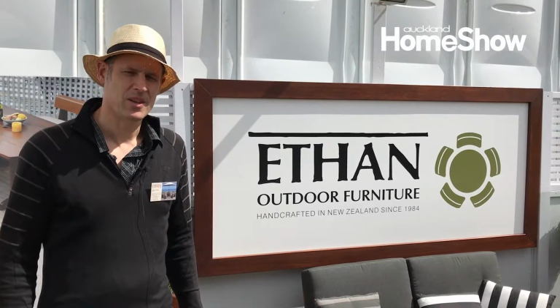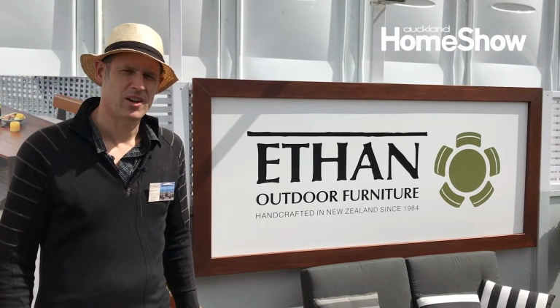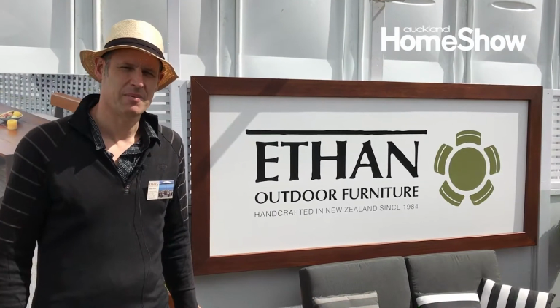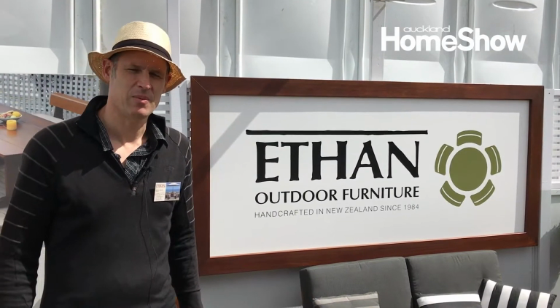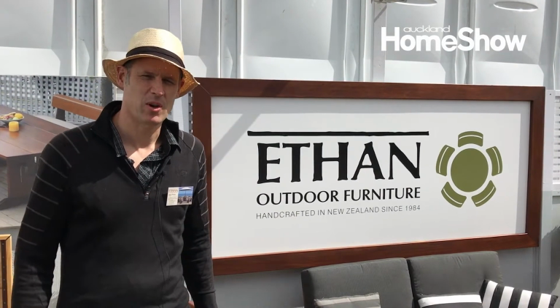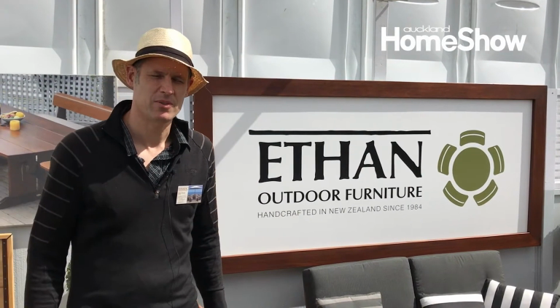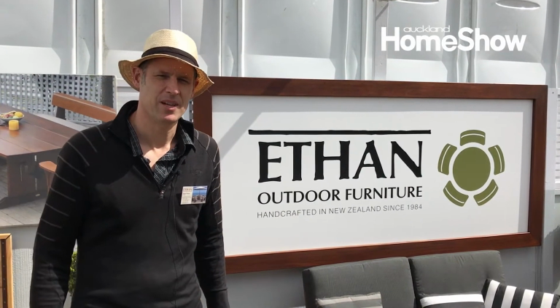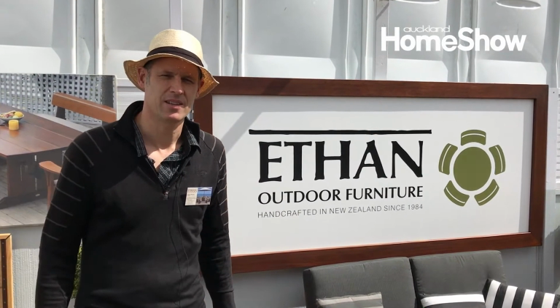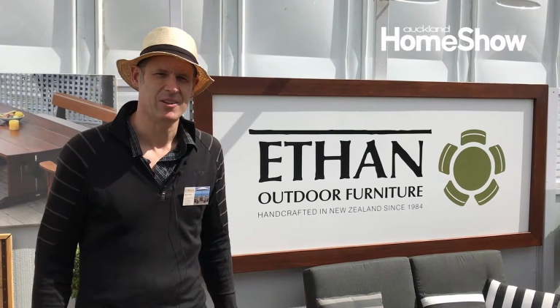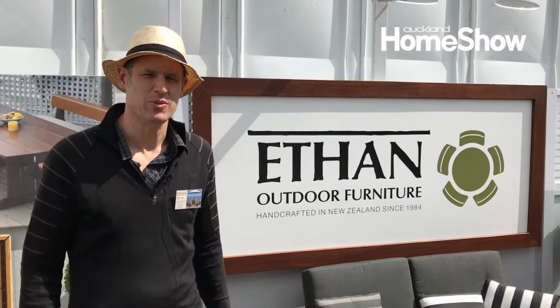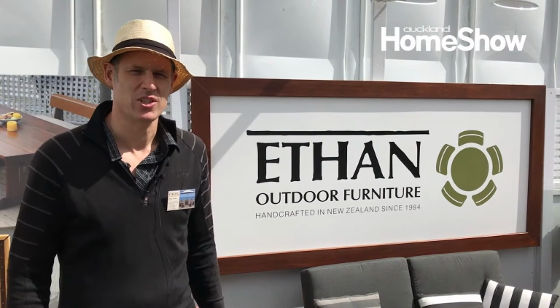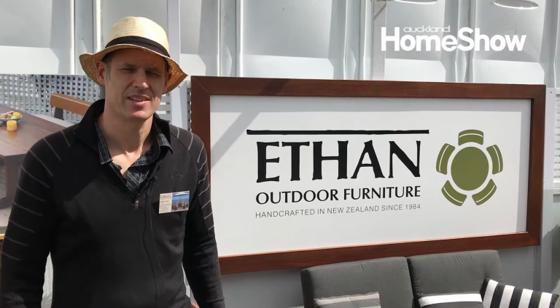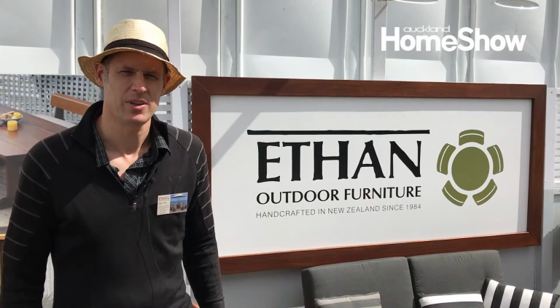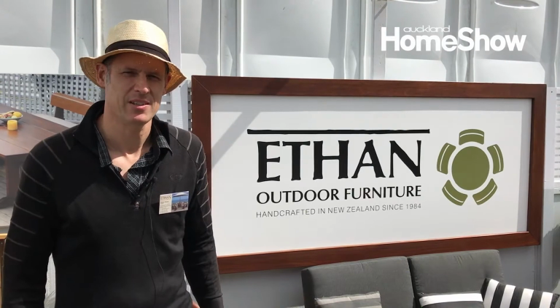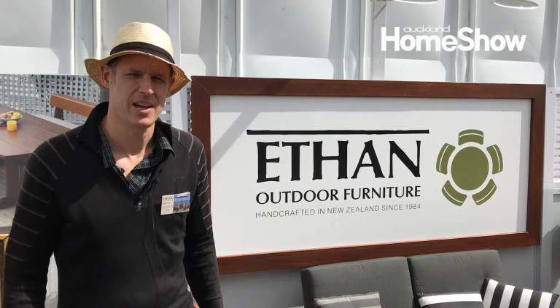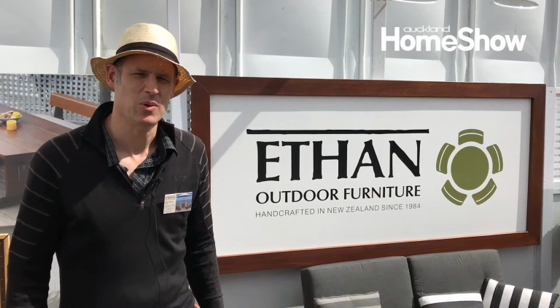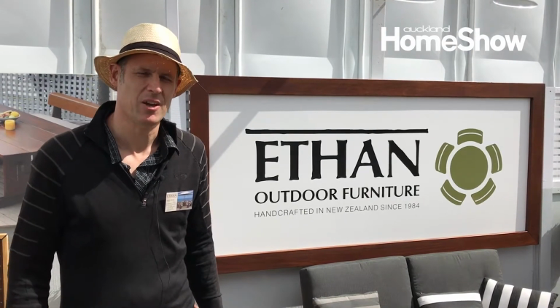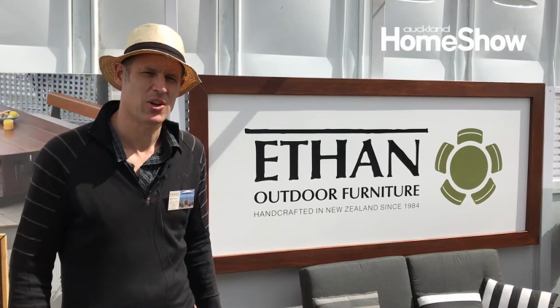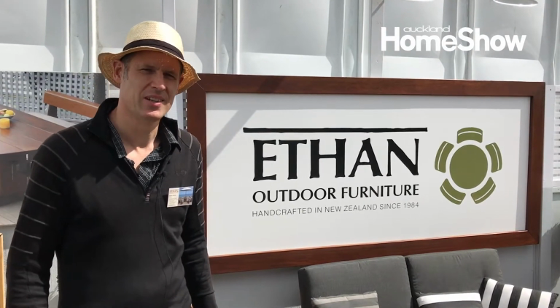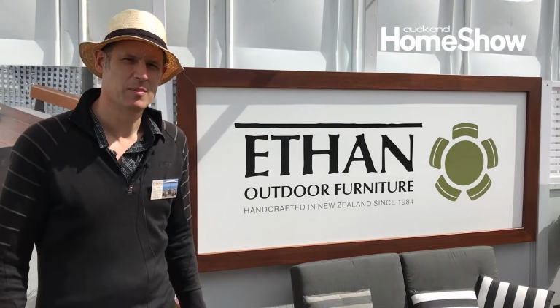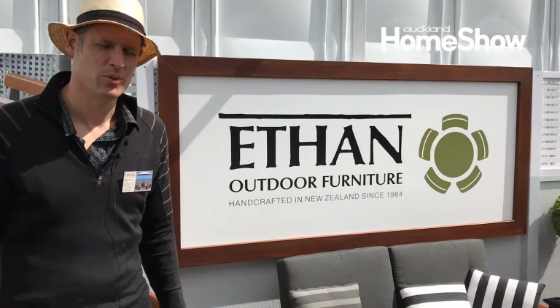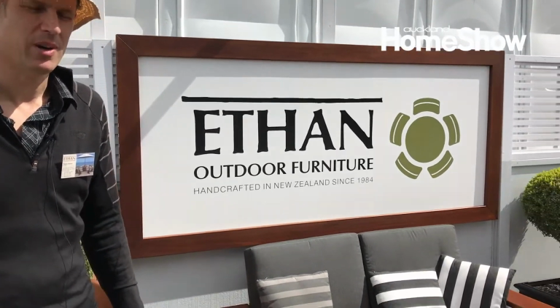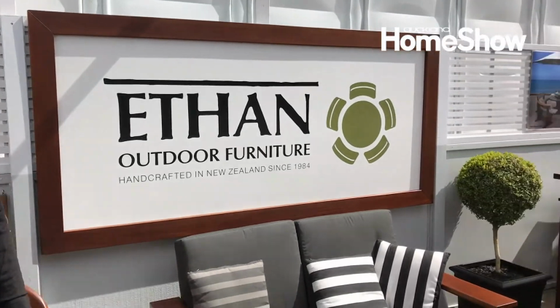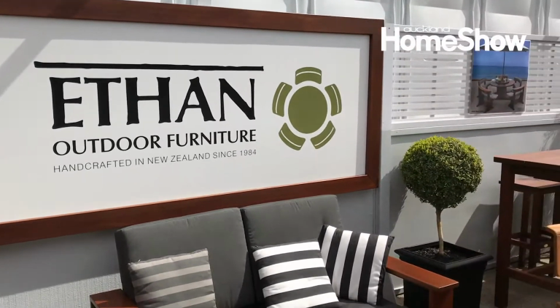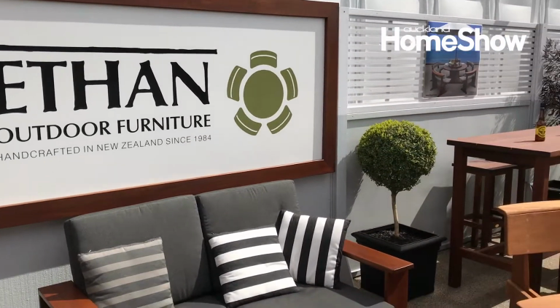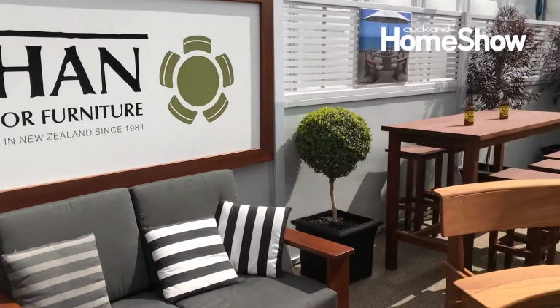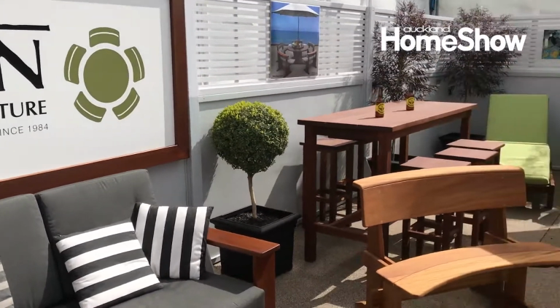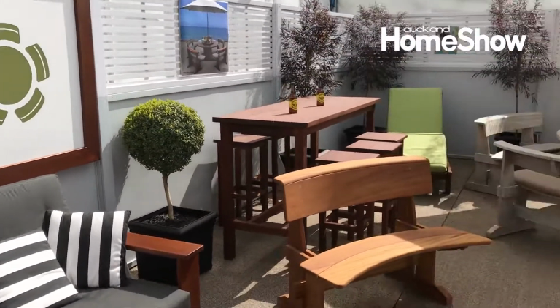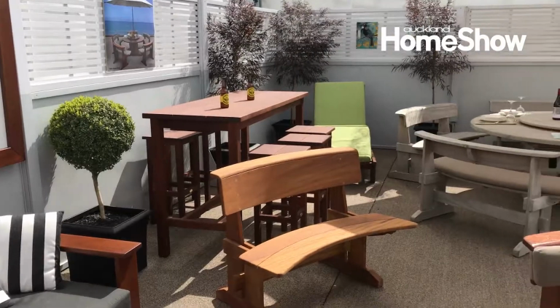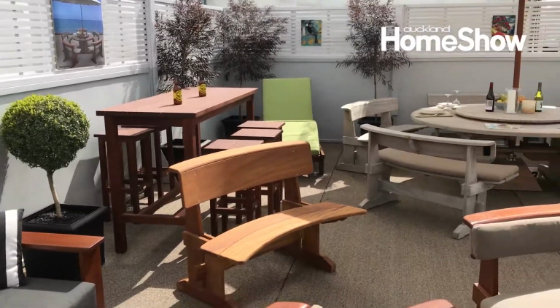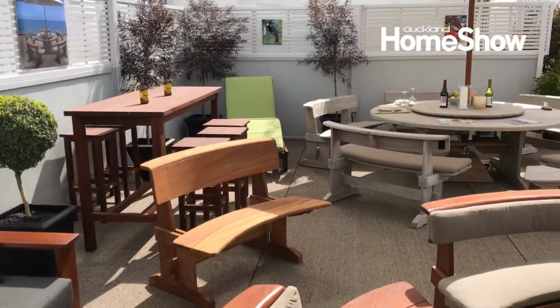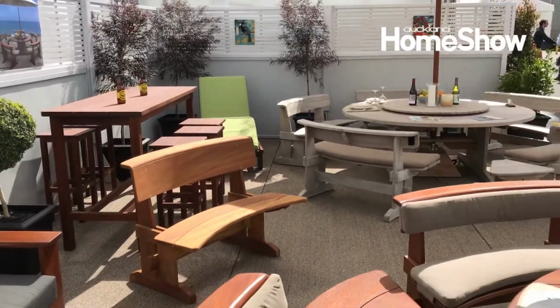Hi, I'm Simon from Ethan Outdoor Furniture. We're here at the Auckland Home Show — beautiful, sunny day. We do a great range of outdoor furniture.